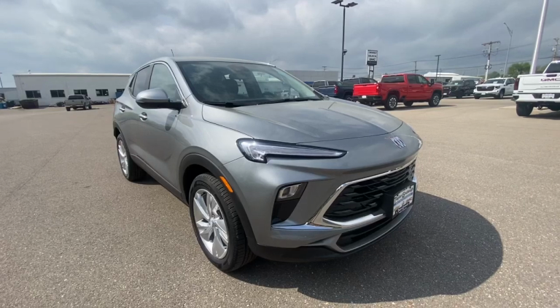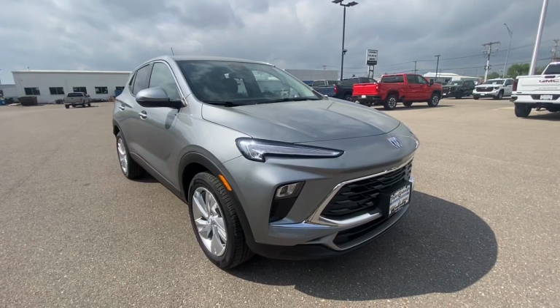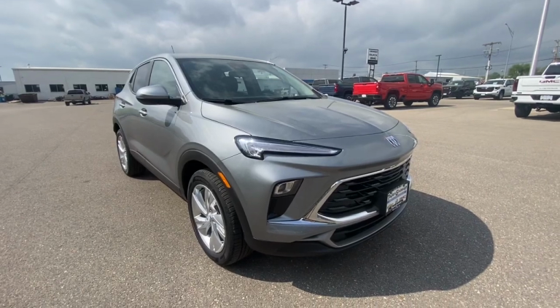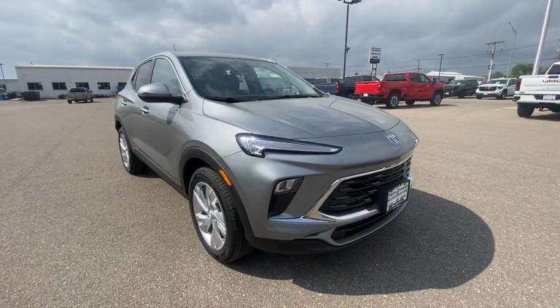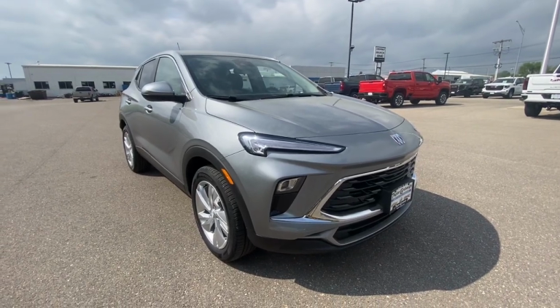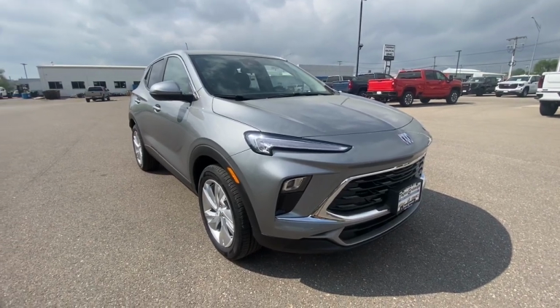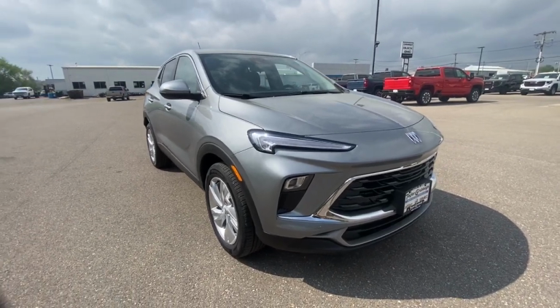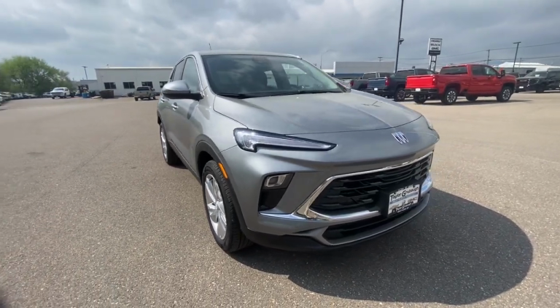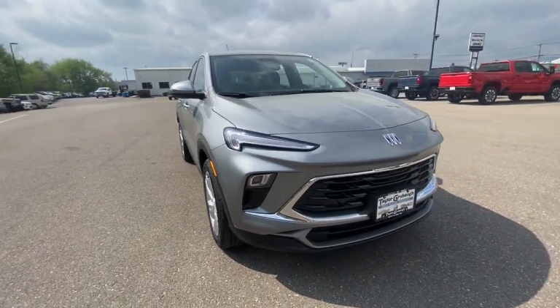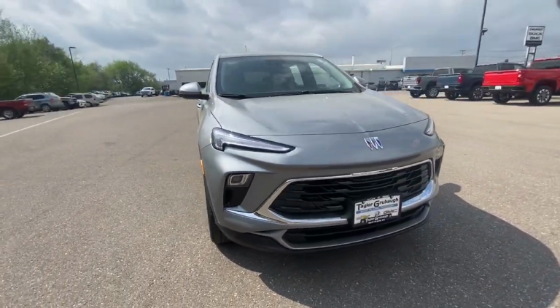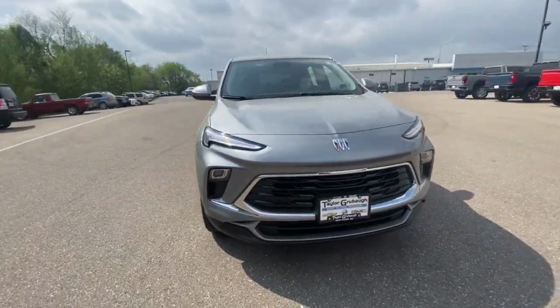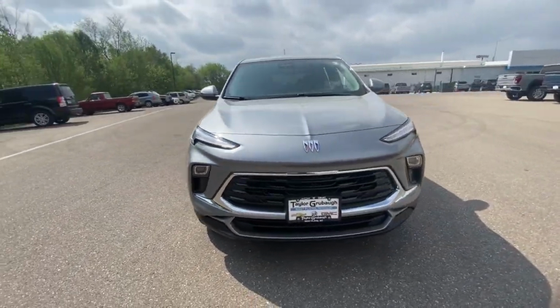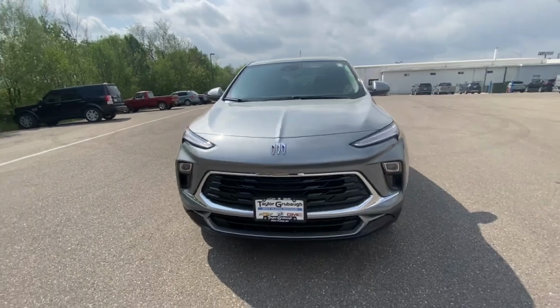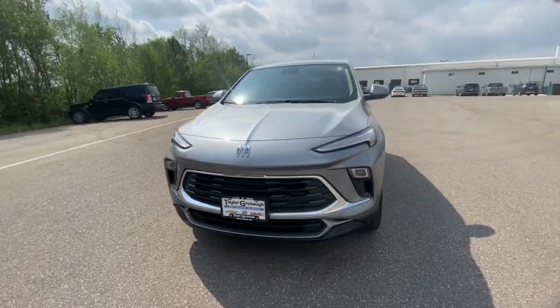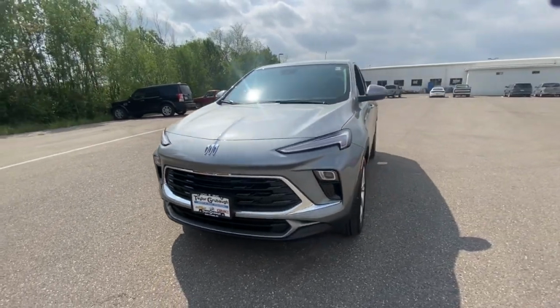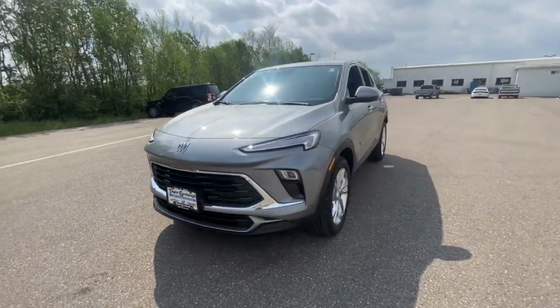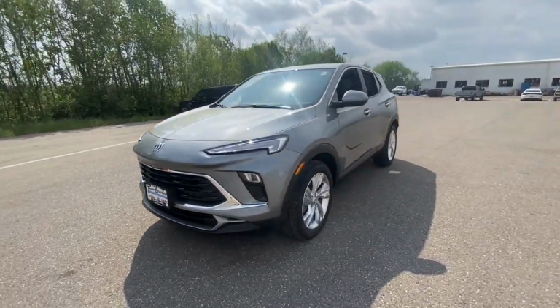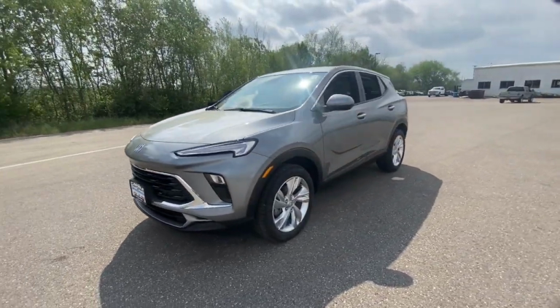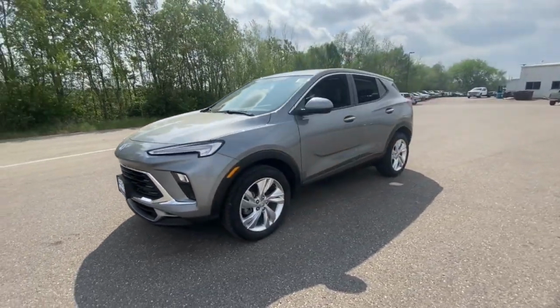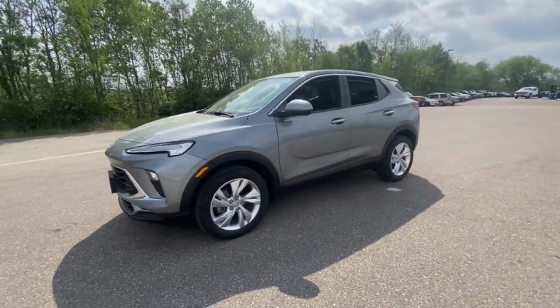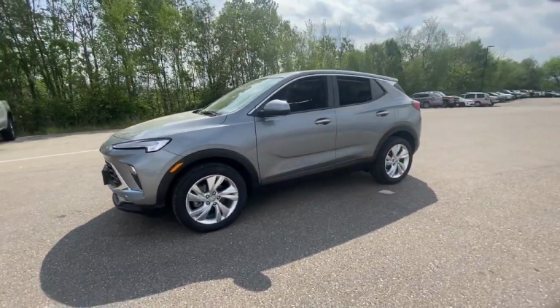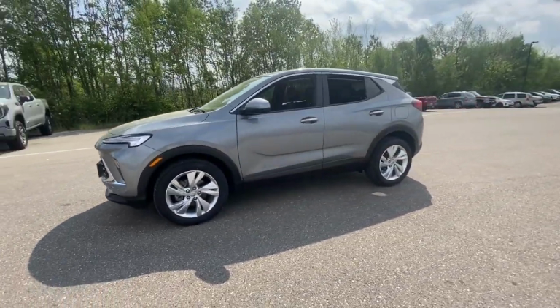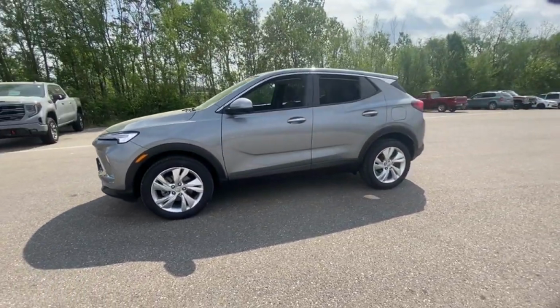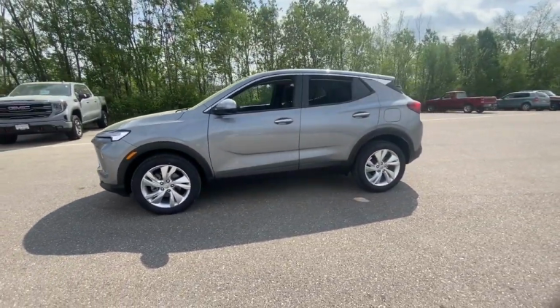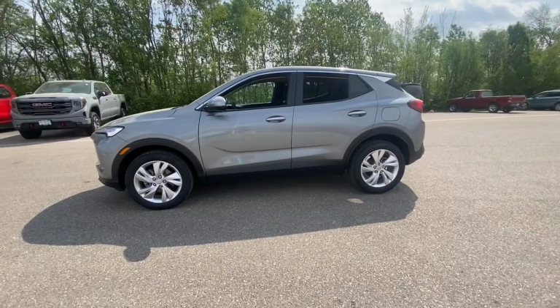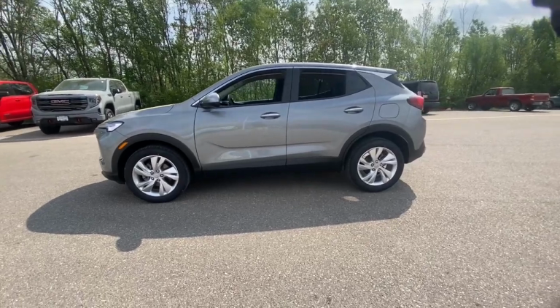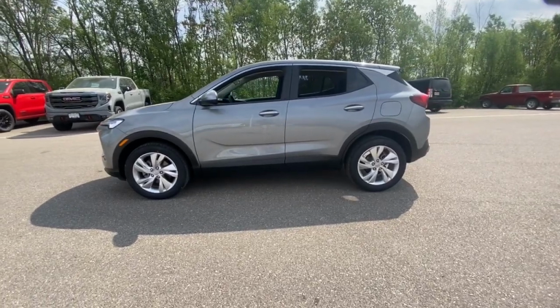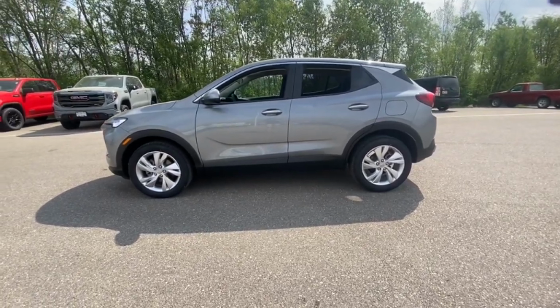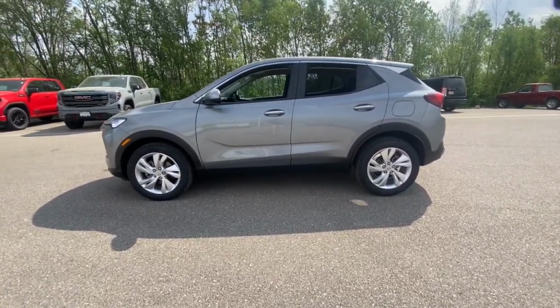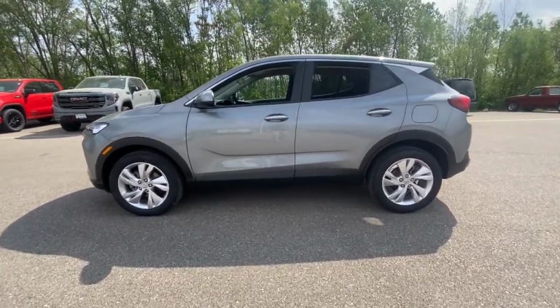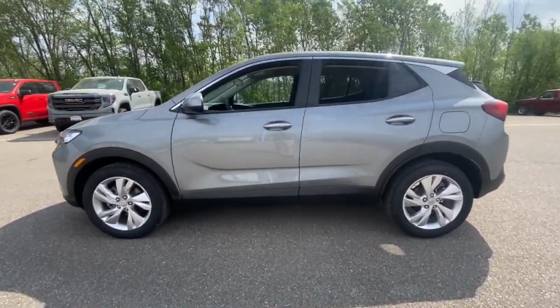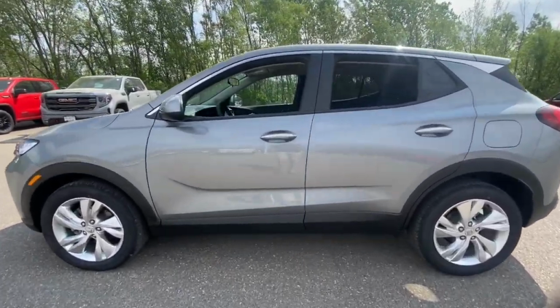Go home happy with the 2024 Buick Encore. The Buick Encore, the sleek small luxury SUV that meshes efficiency, power, and handling with technology that keeps you safe and connected.